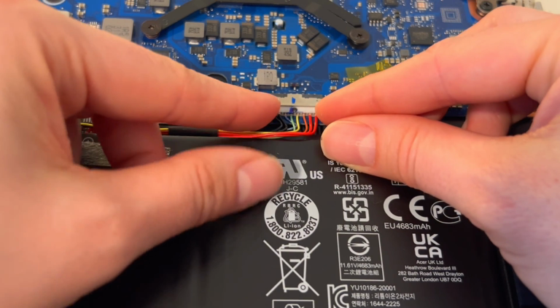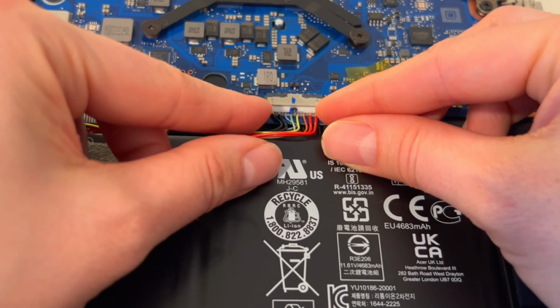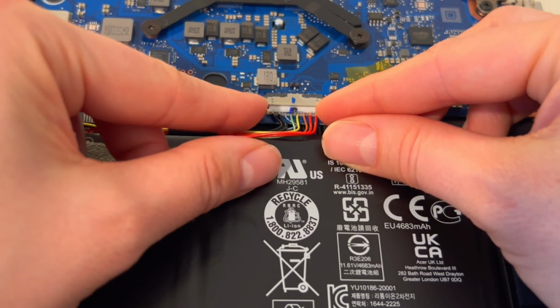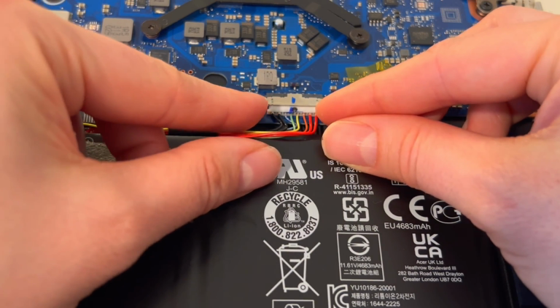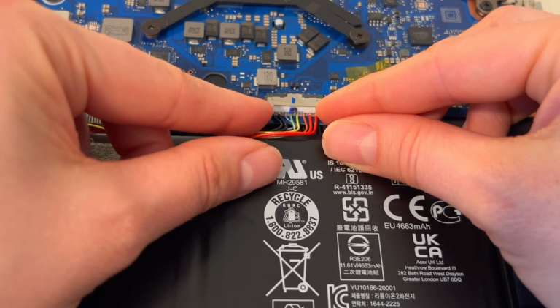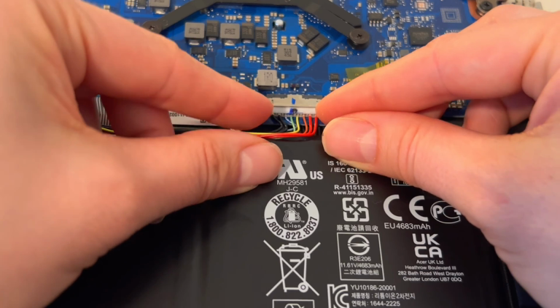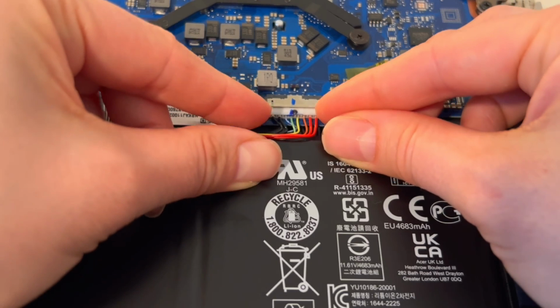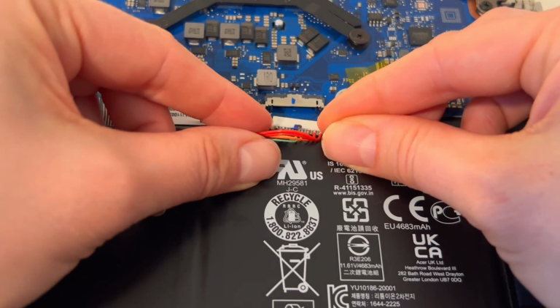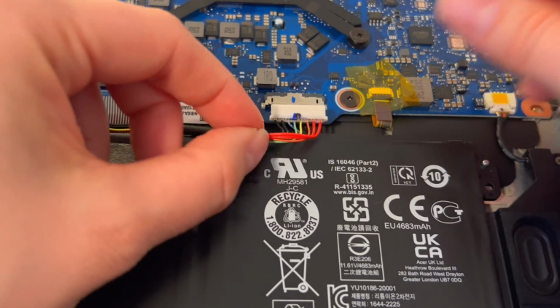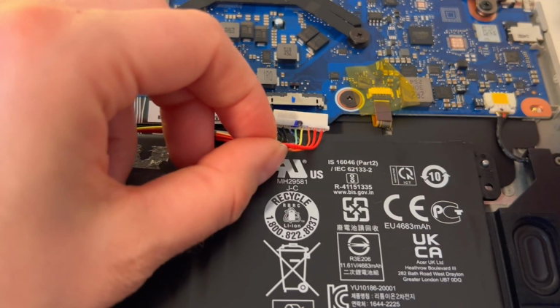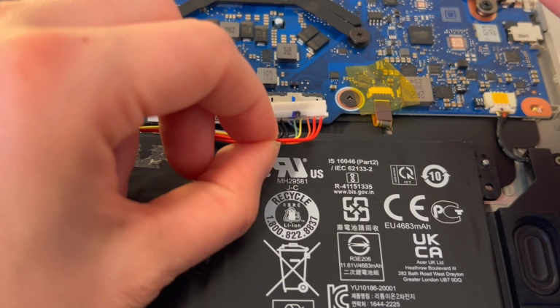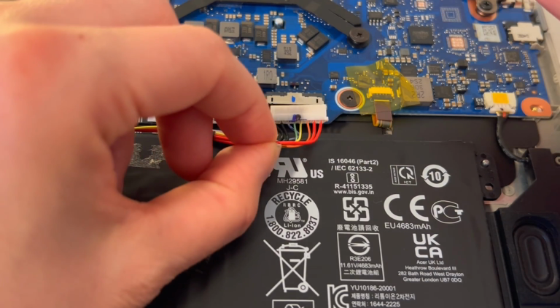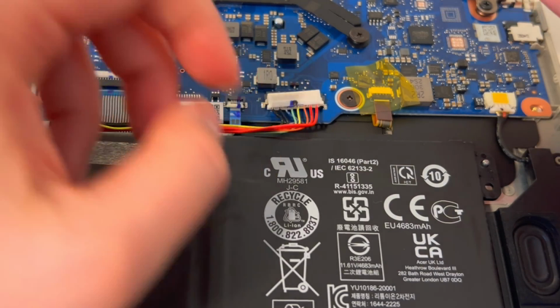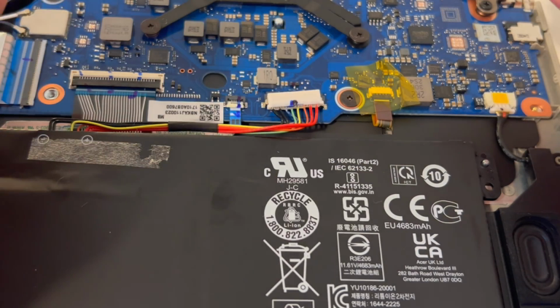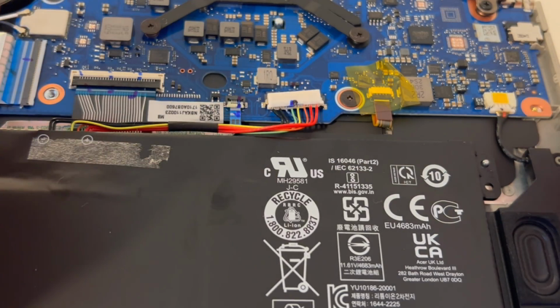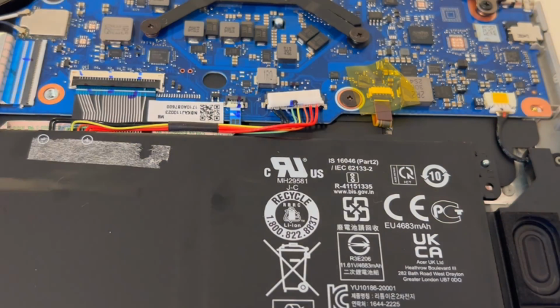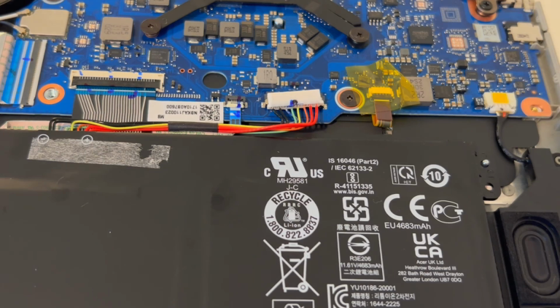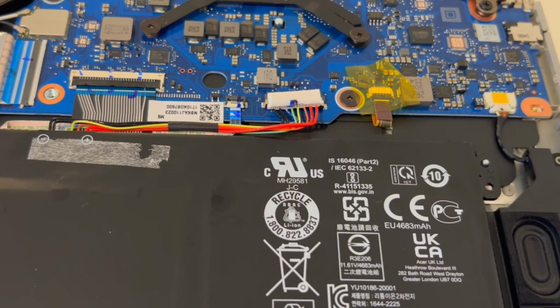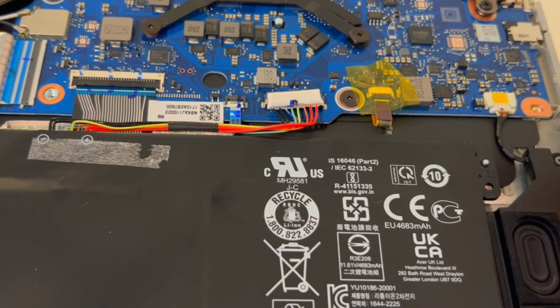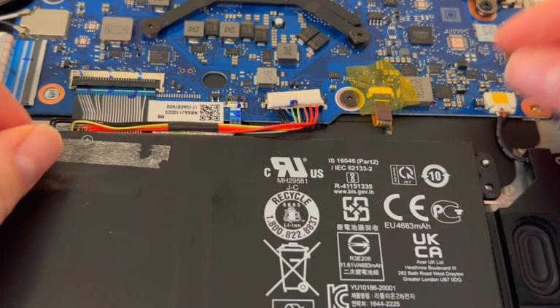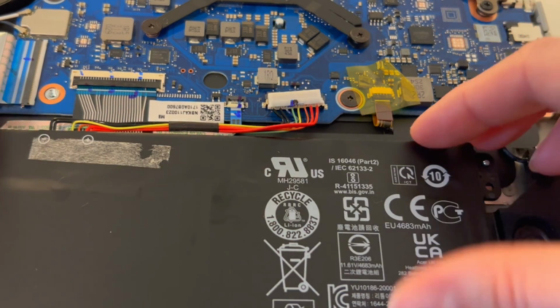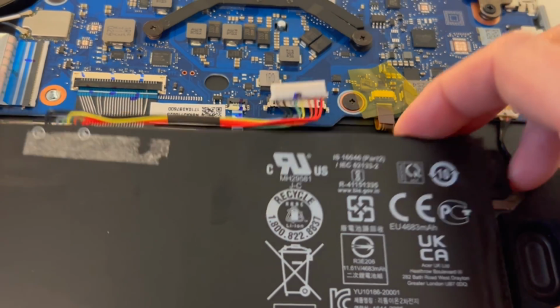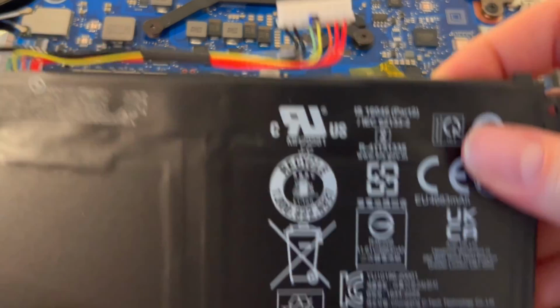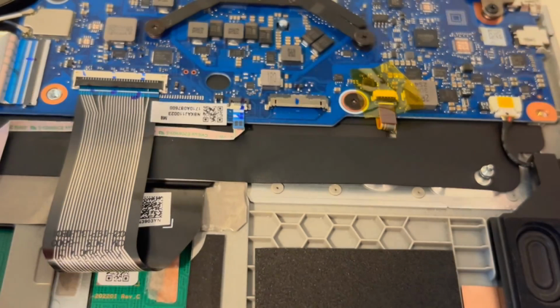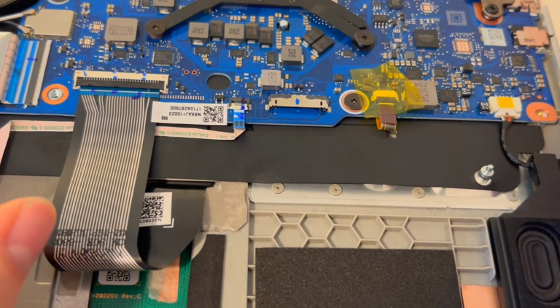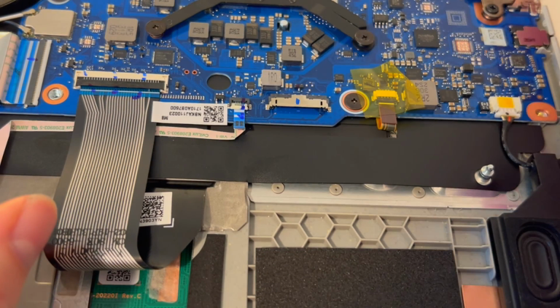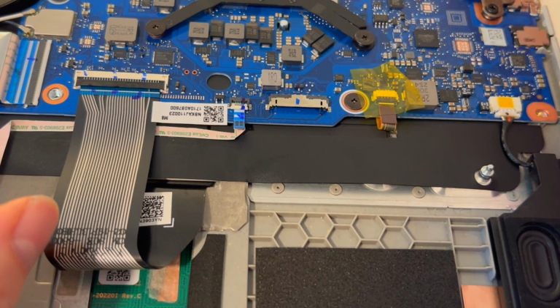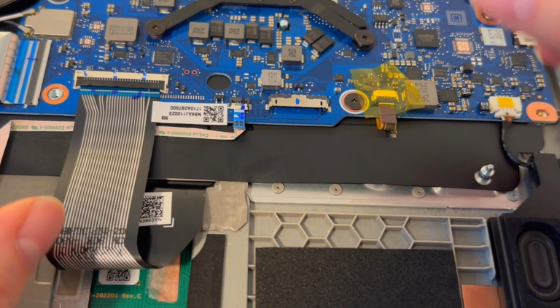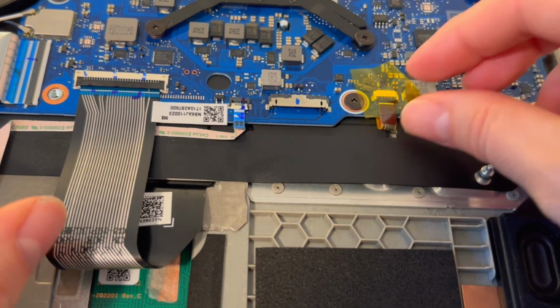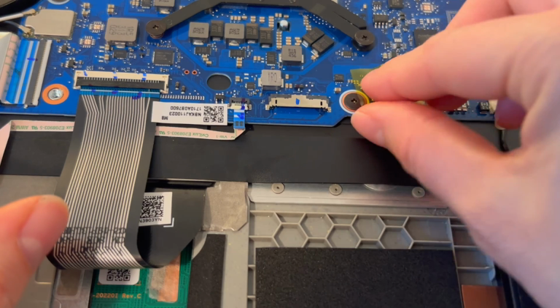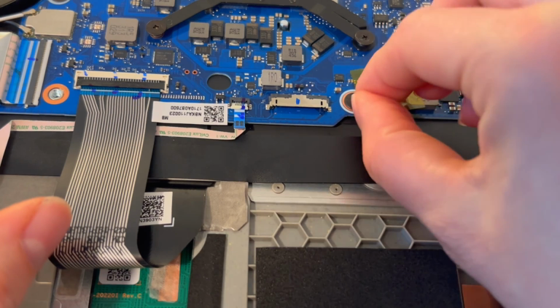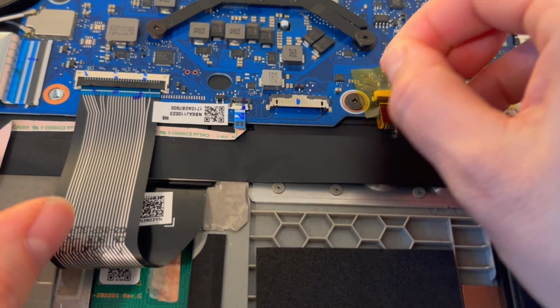I'm going to pull on those little tabs and pull back, then remove the battery. This particular battery doesn't have any screws, so you can literally just lift it up. On a lot of models, you would have to remove screws all along the side before doing that.